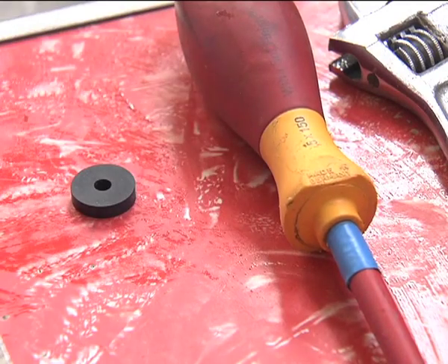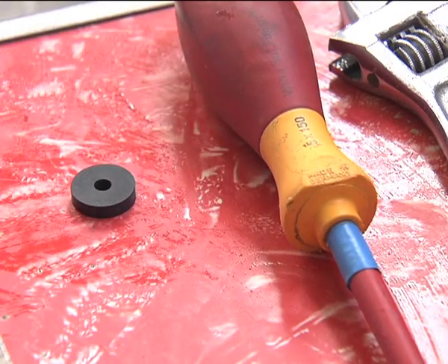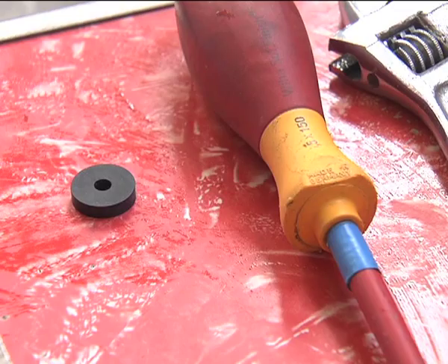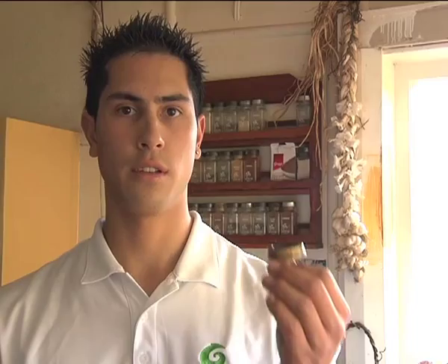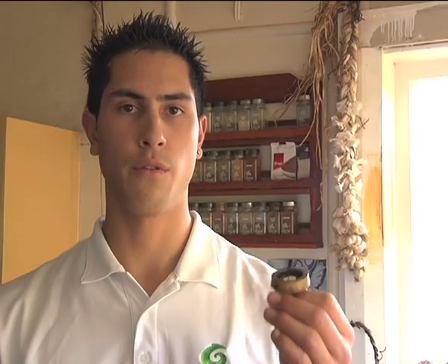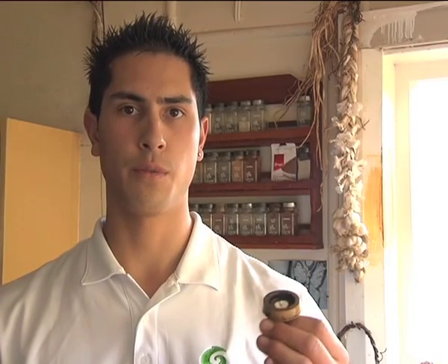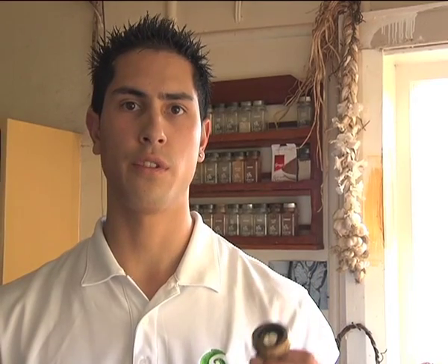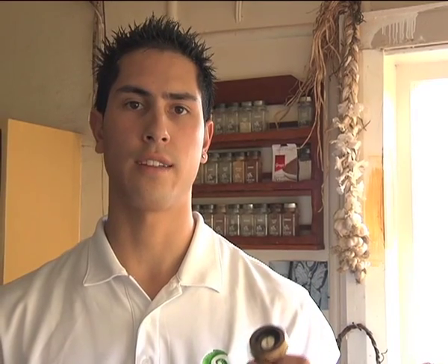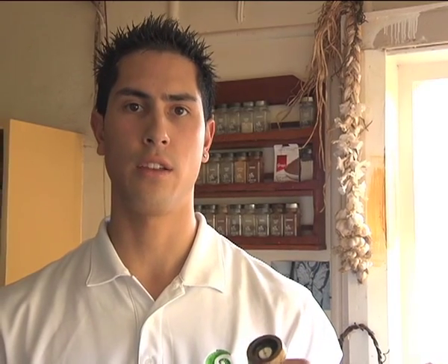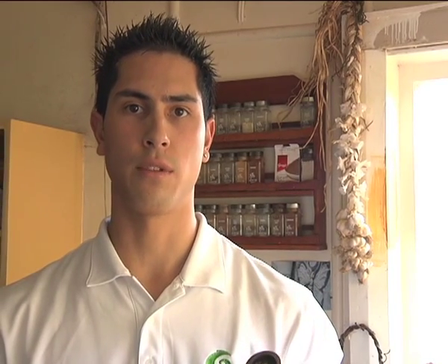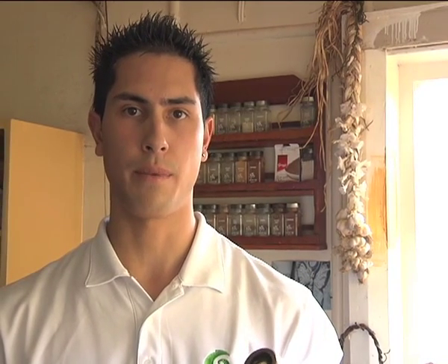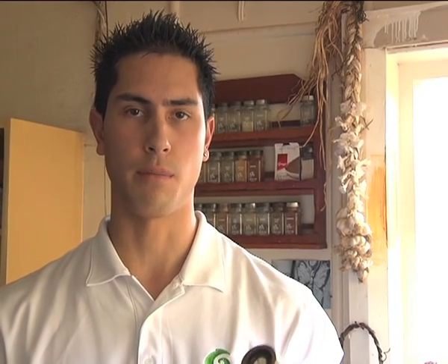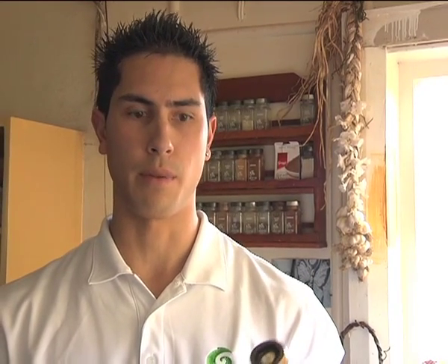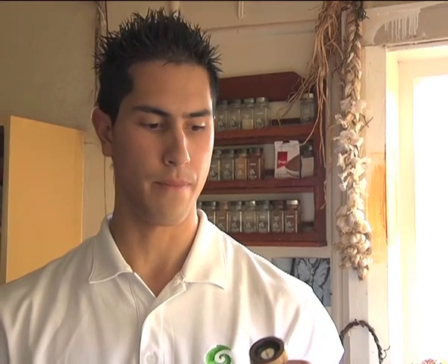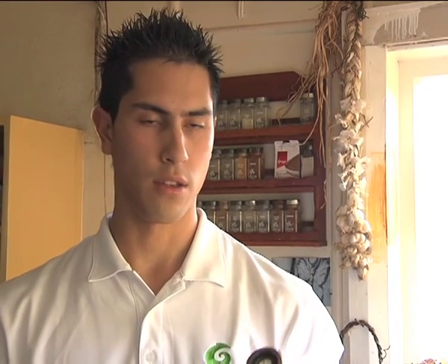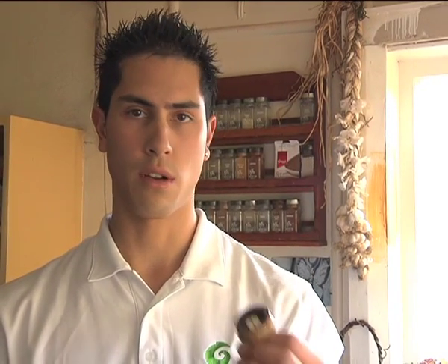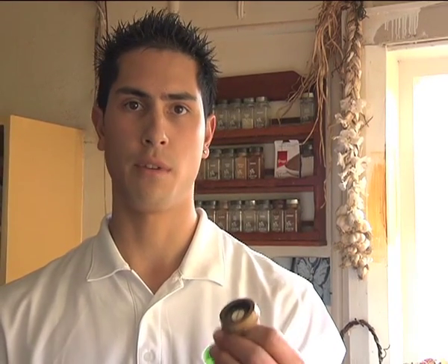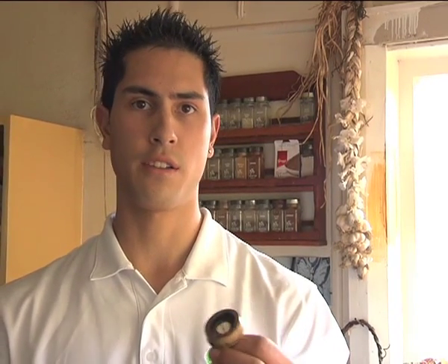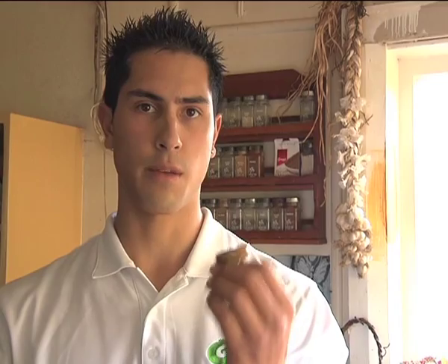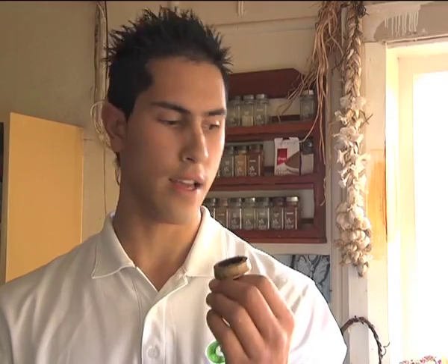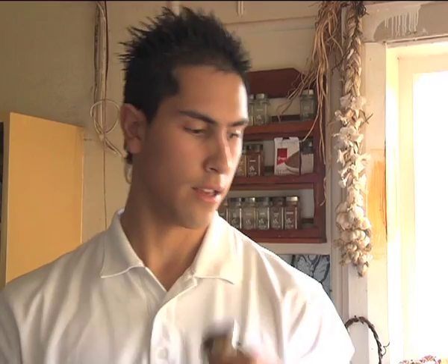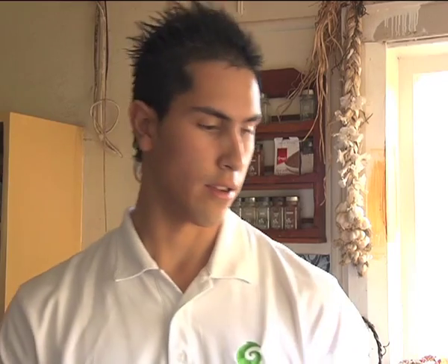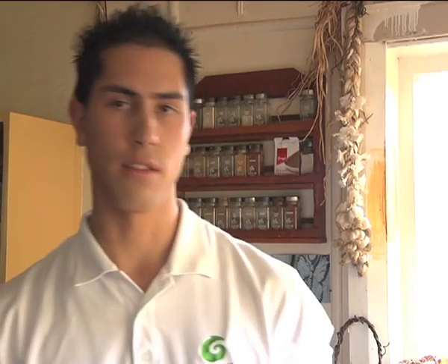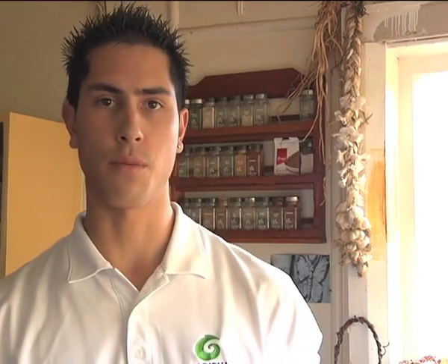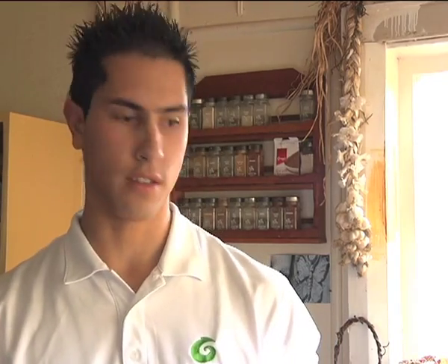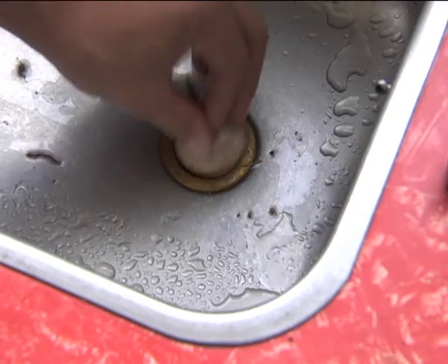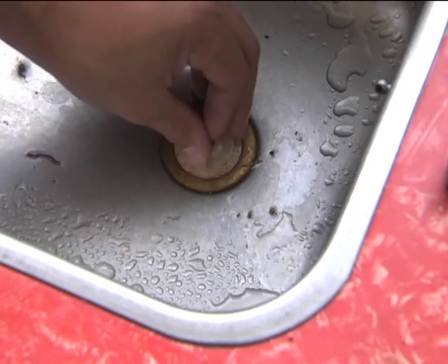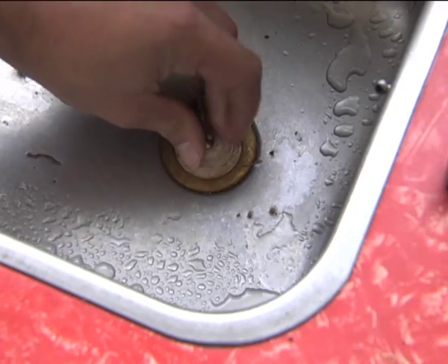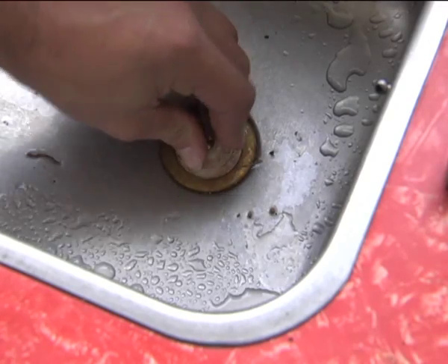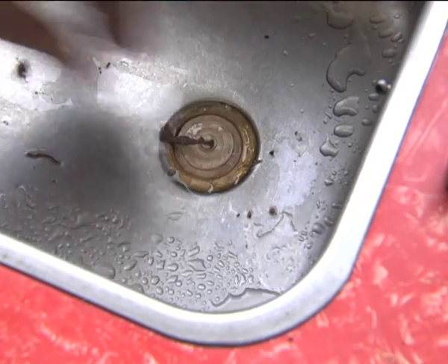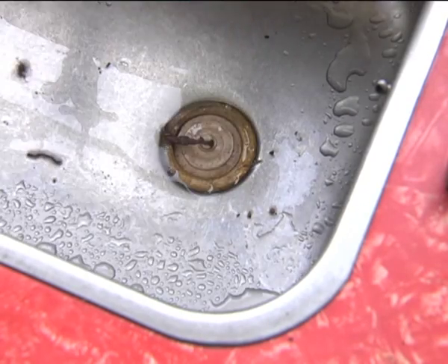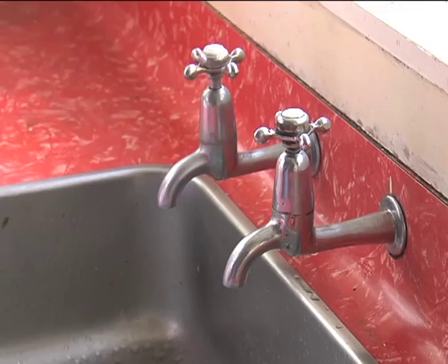Before you start taking your tap assembly apart, you want to grab your kitchen sink plug so nothing drops into the sink while you're taking it apart.